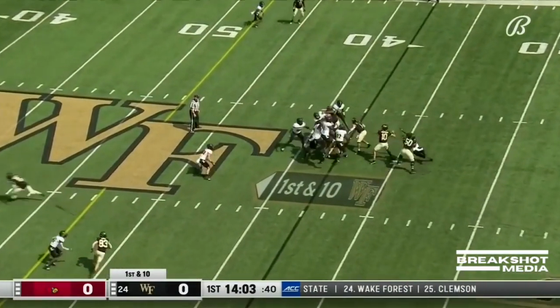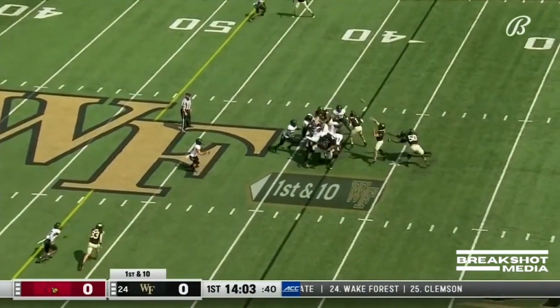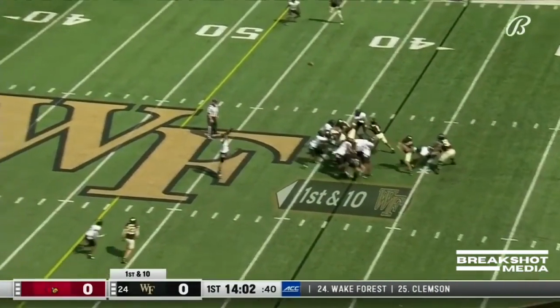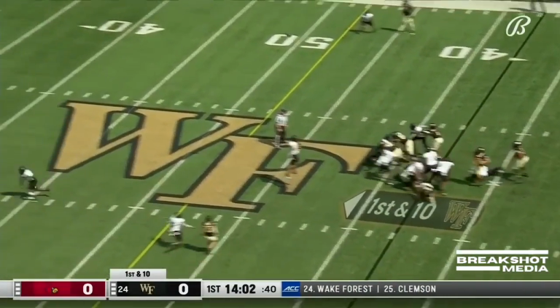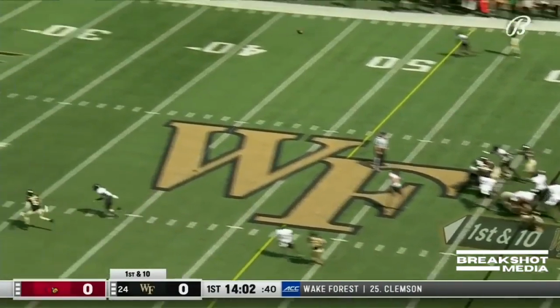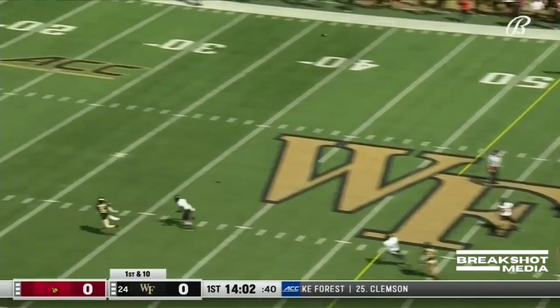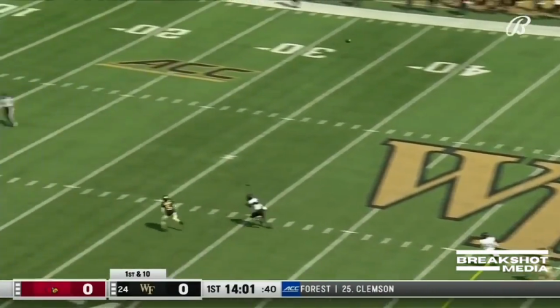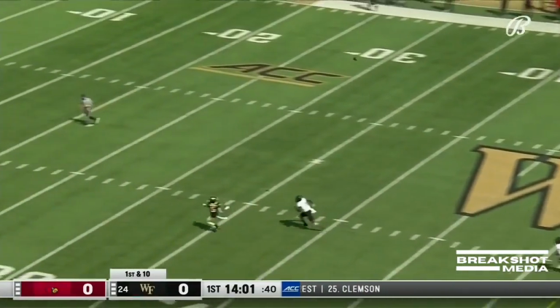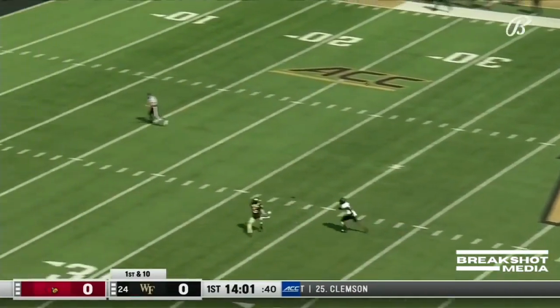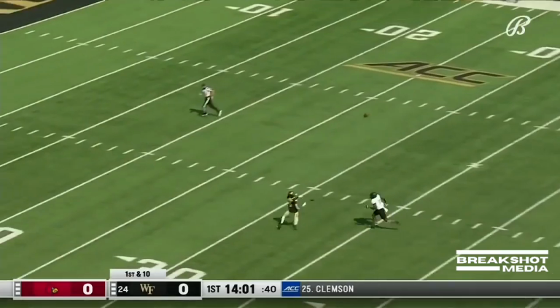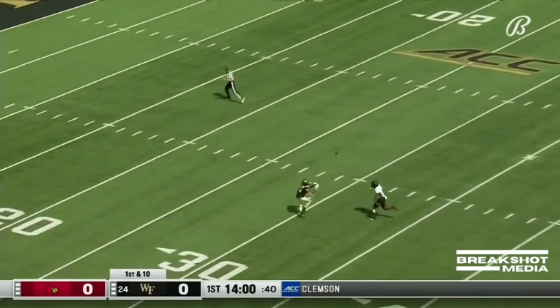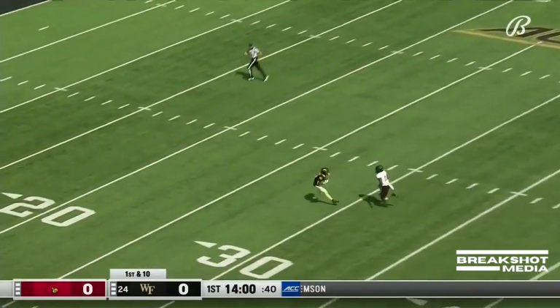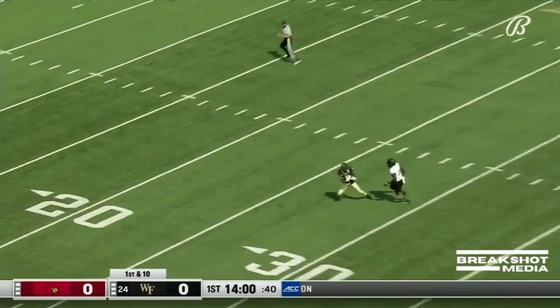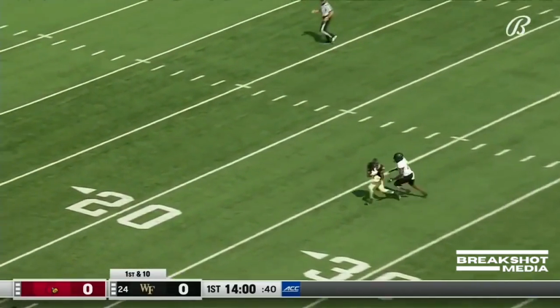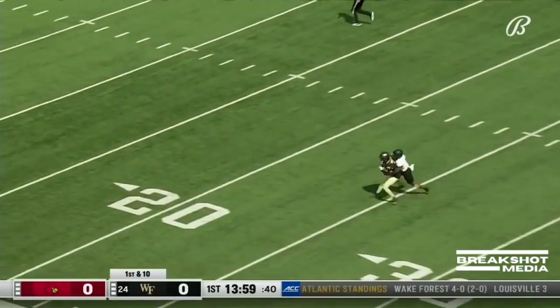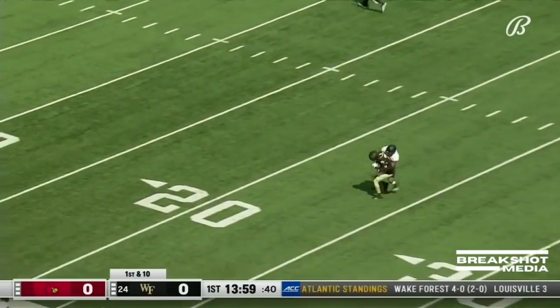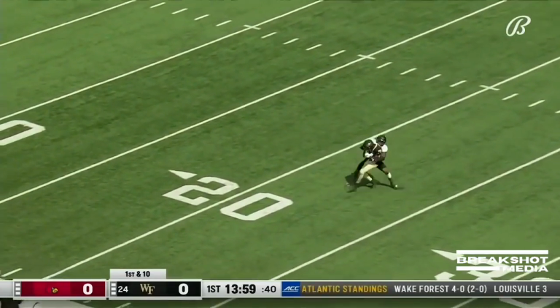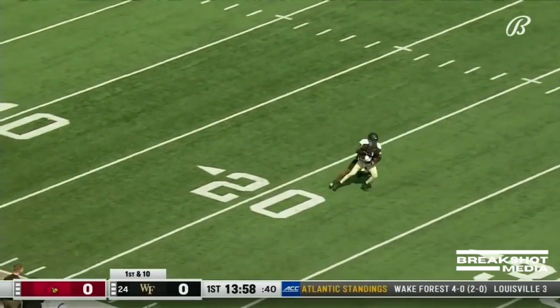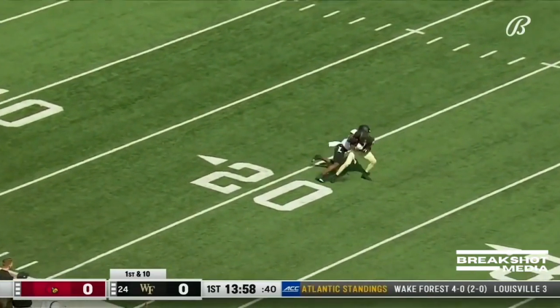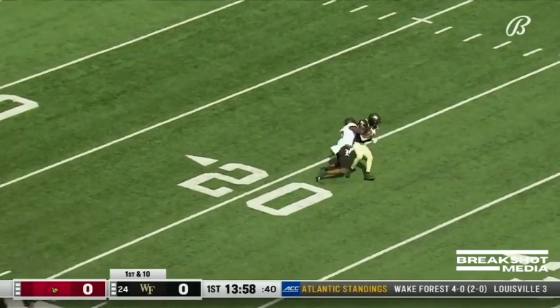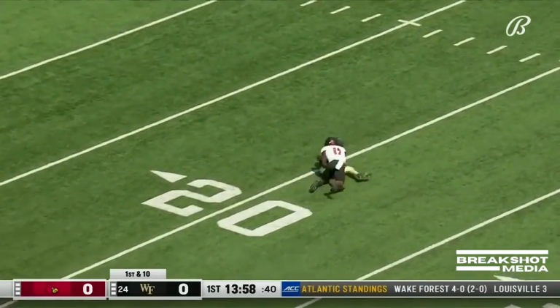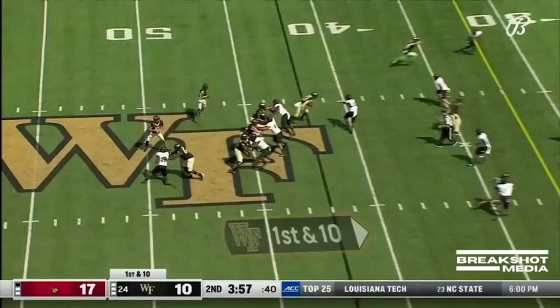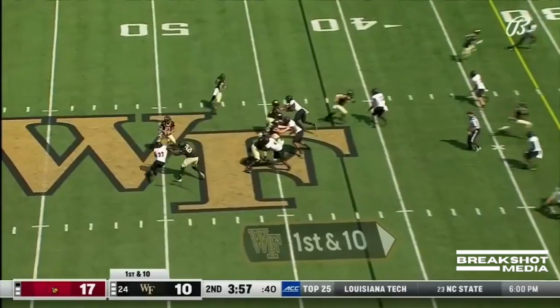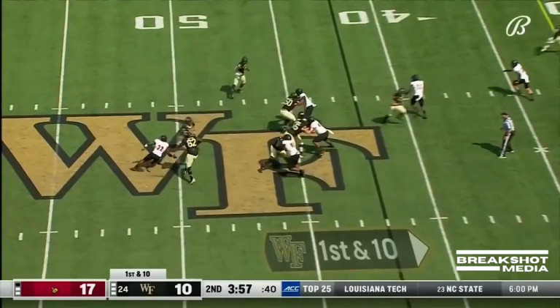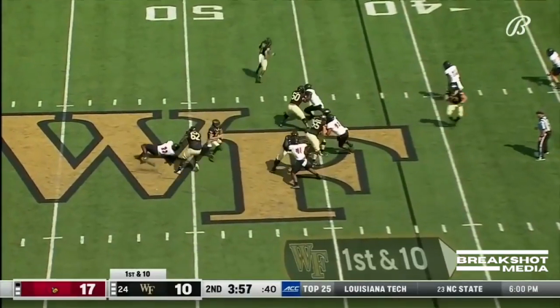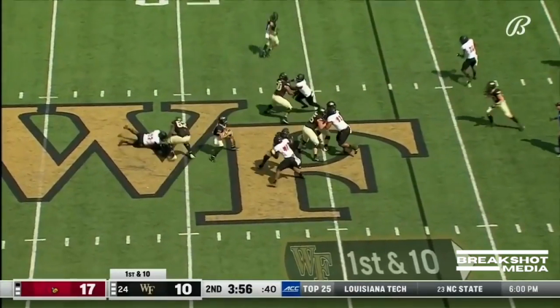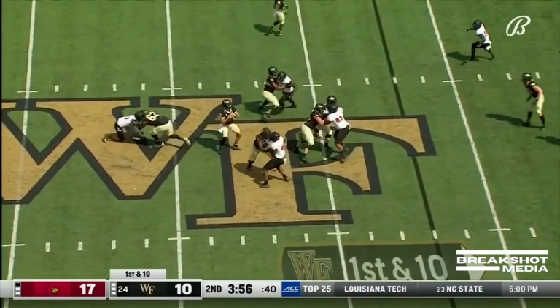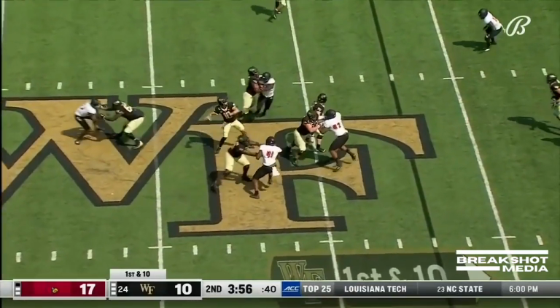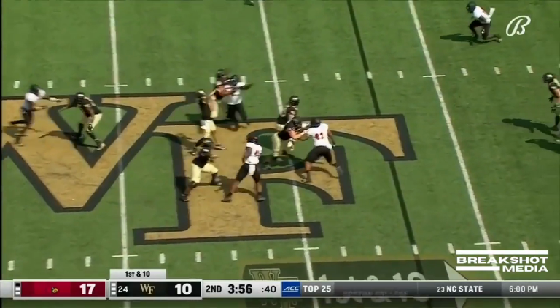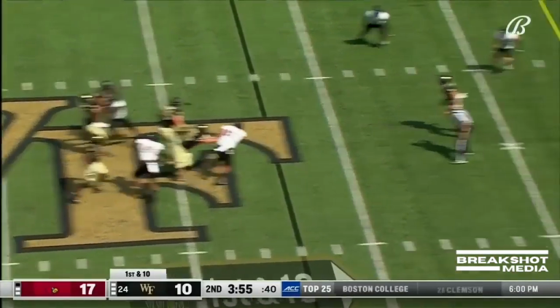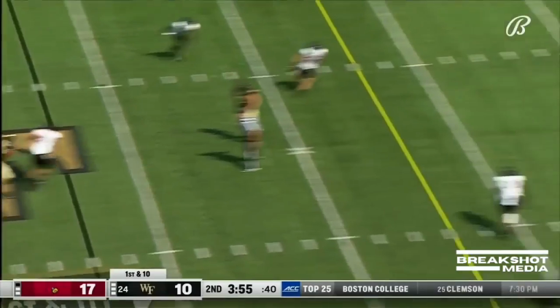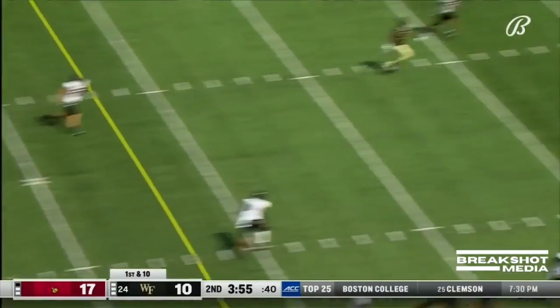Deacs going up-tempo. Hartman with some touch and an open man near the 30. It is caught! Body churning, kept it going to move those chains.